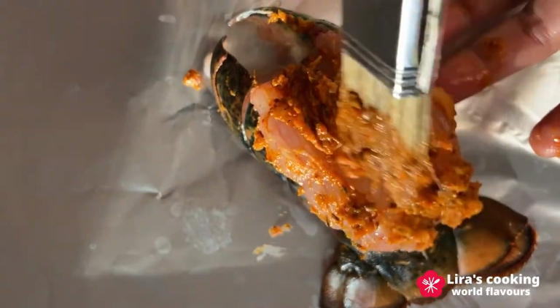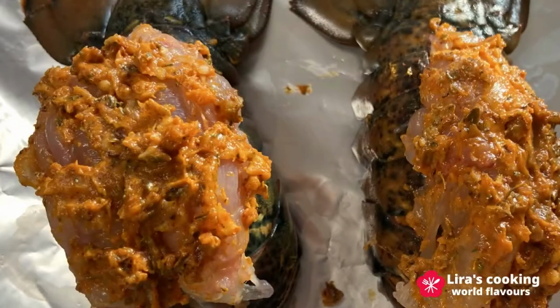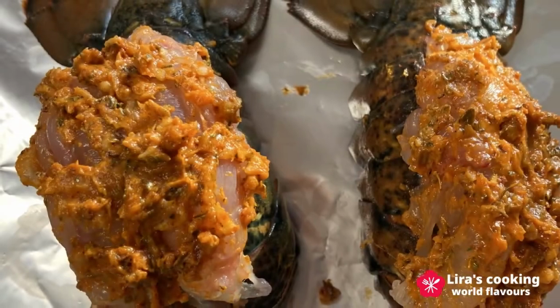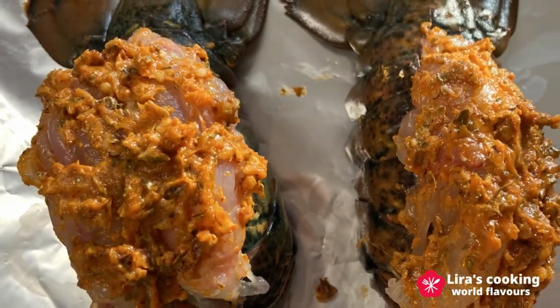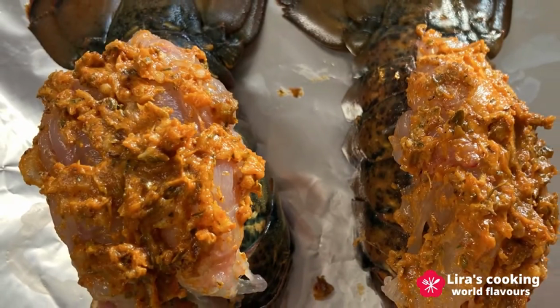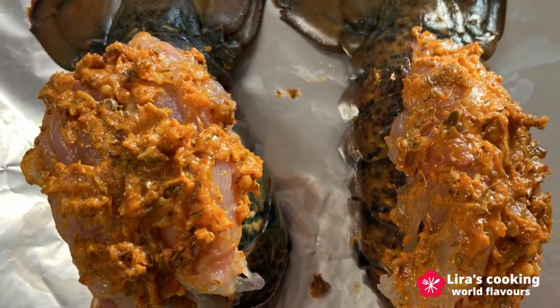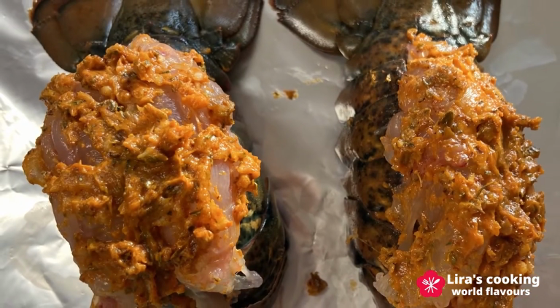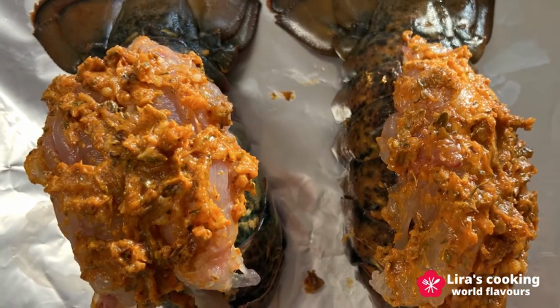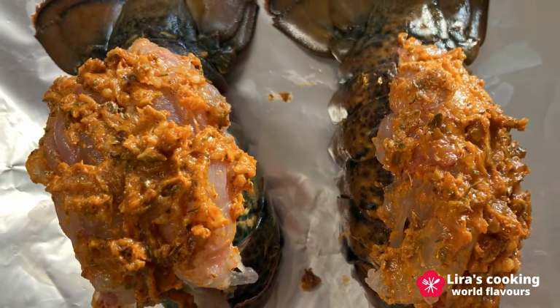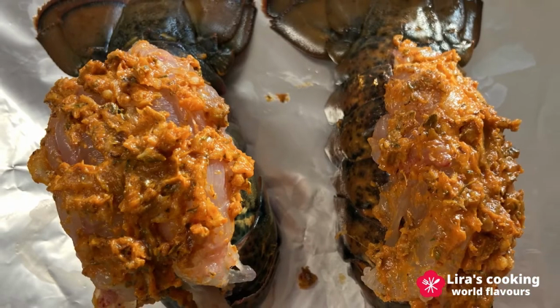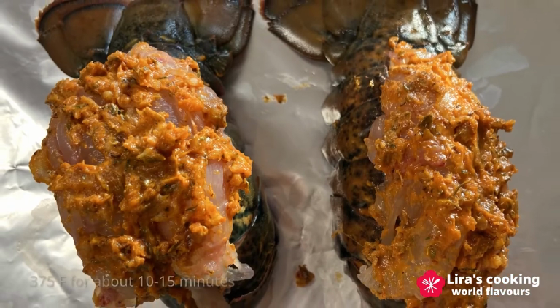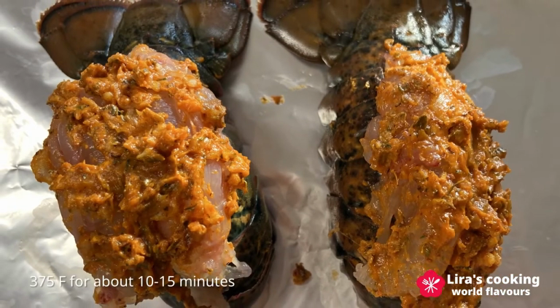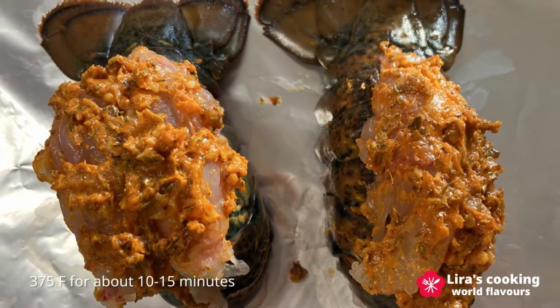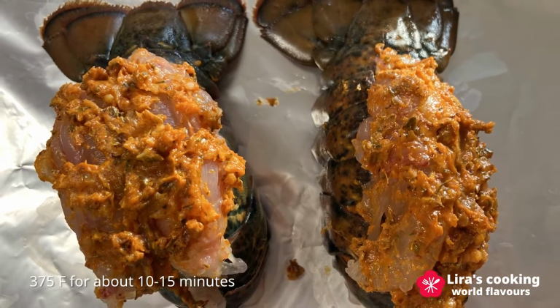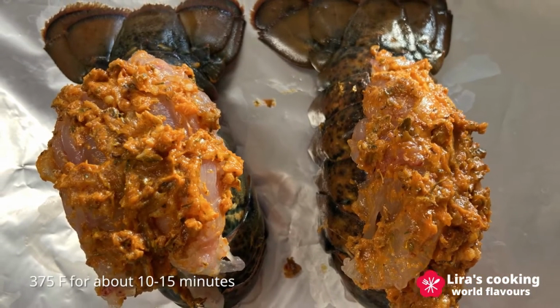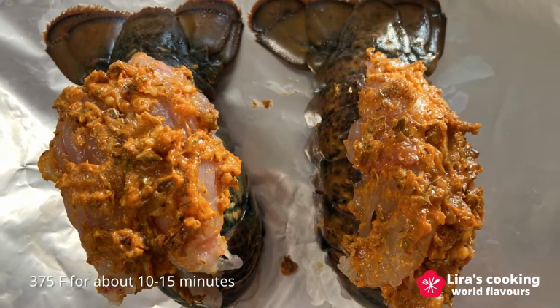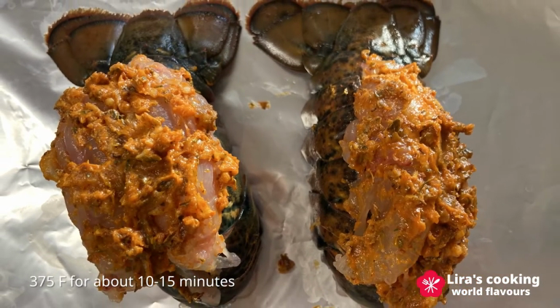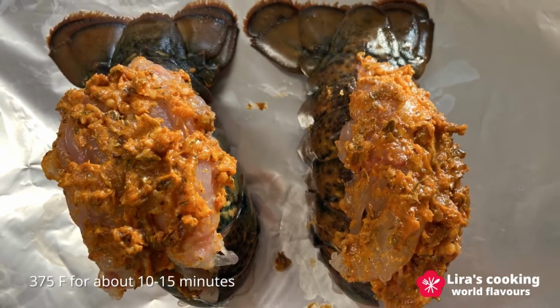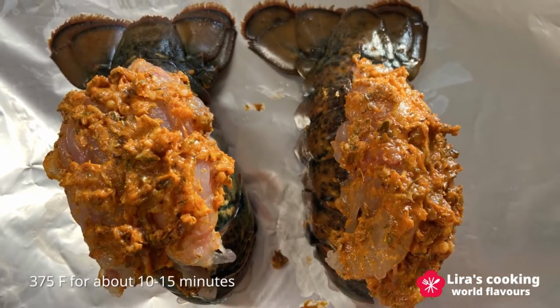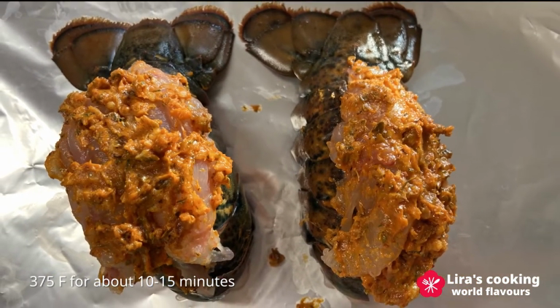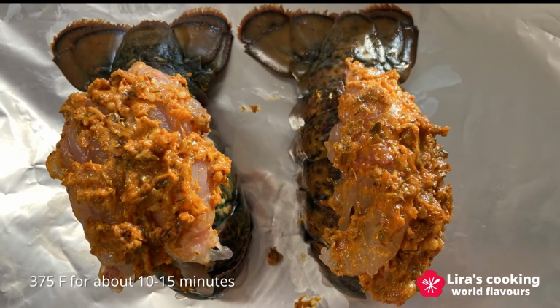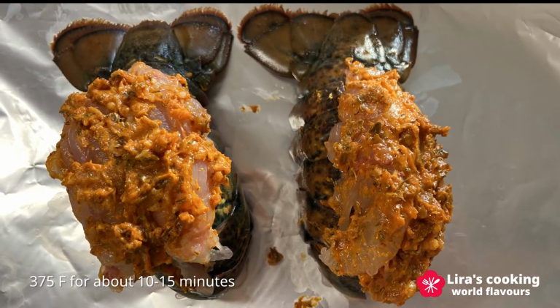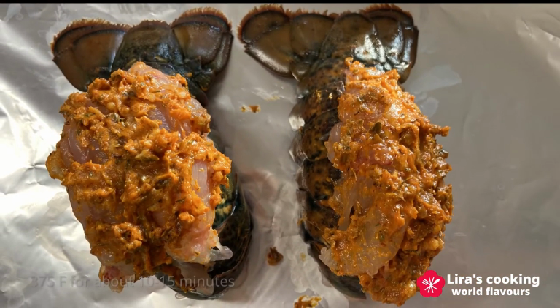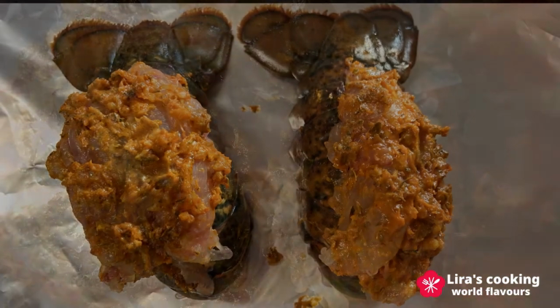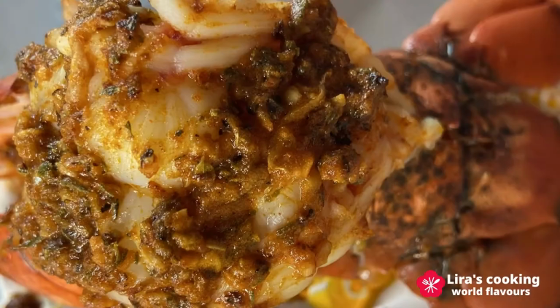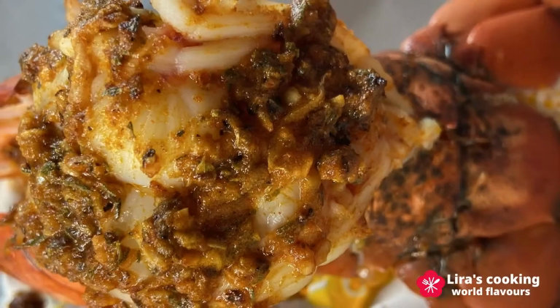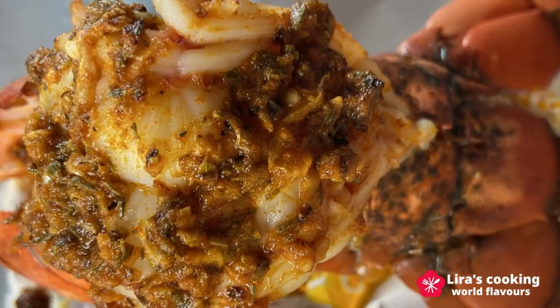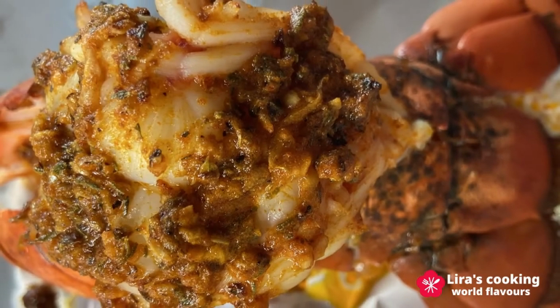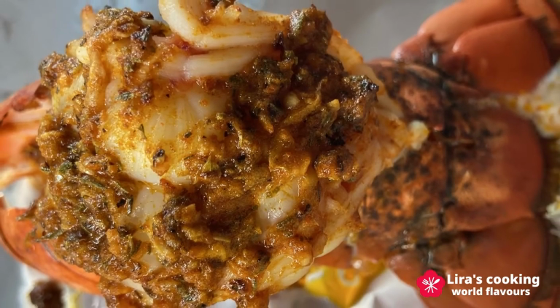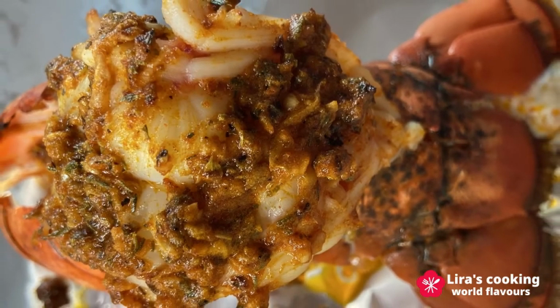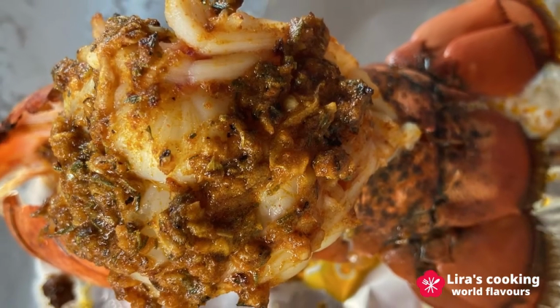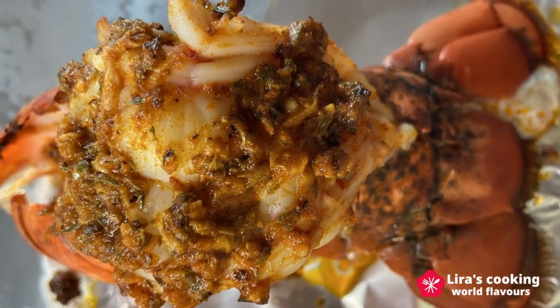Put the lobster tails in a preheated oven at 375 Fahrenheit for about 10 to 15 minutes. Now our Cajun lobster tails are ready.